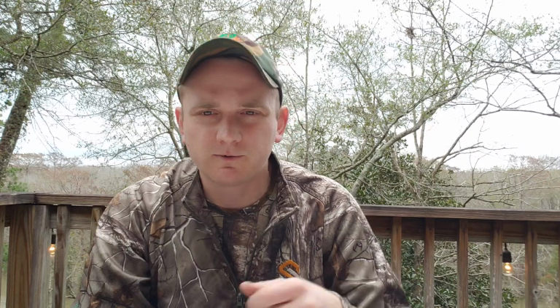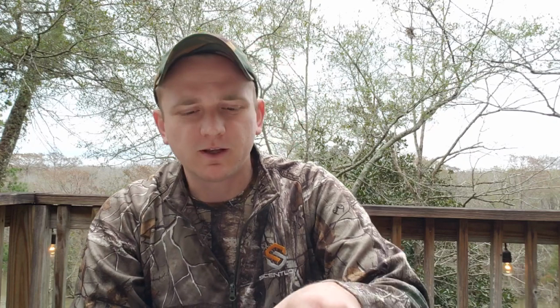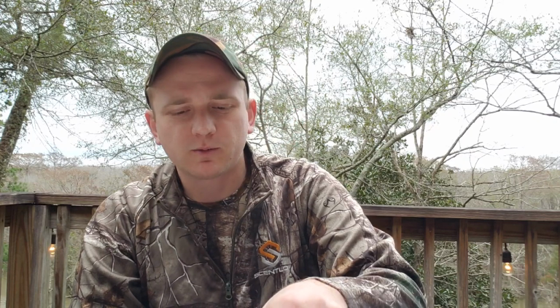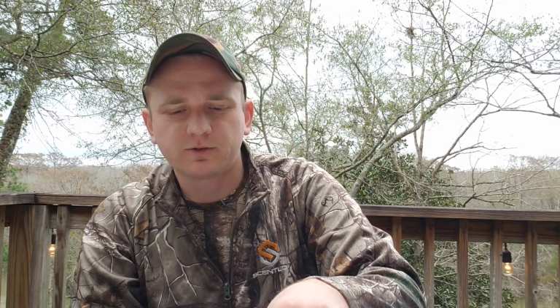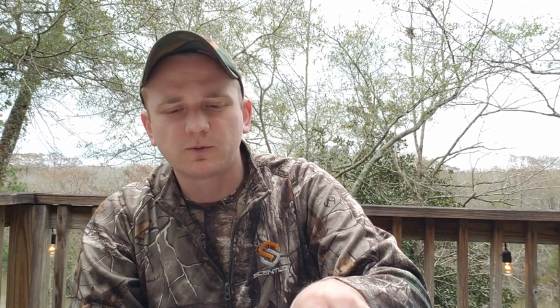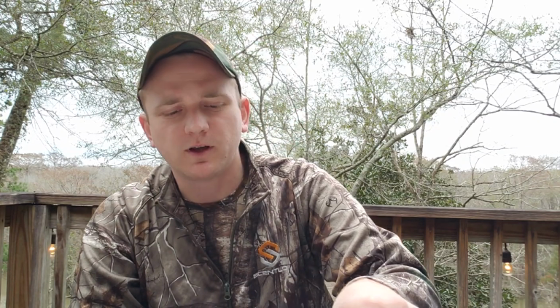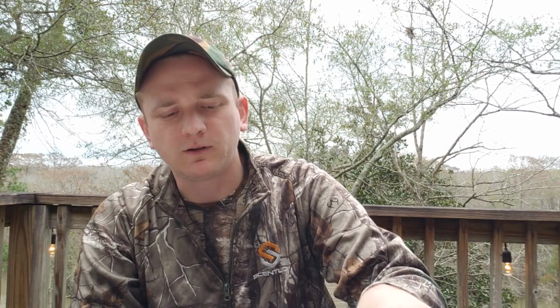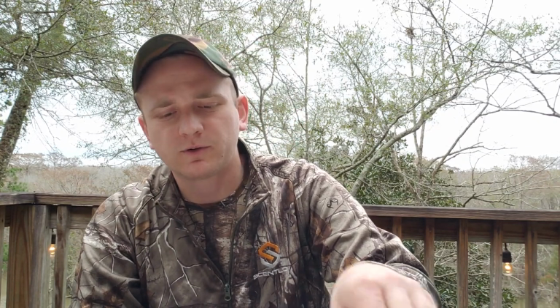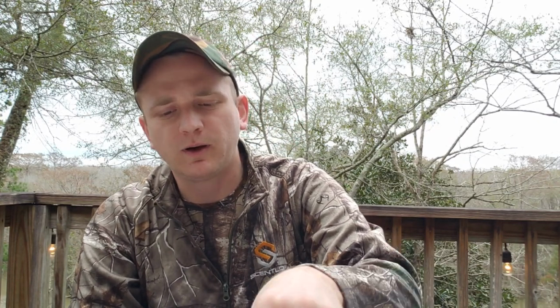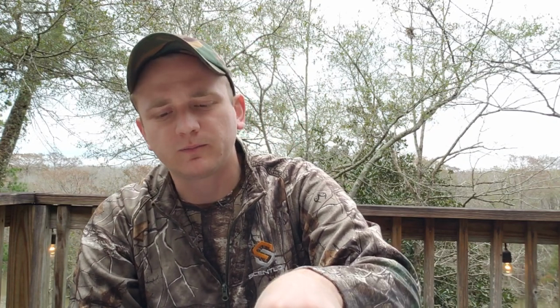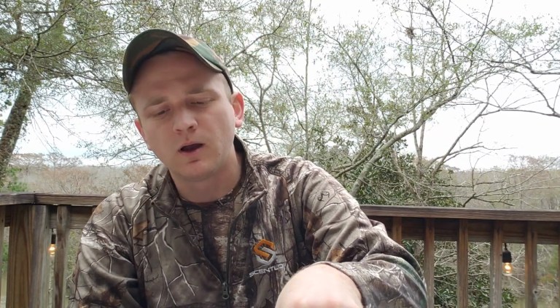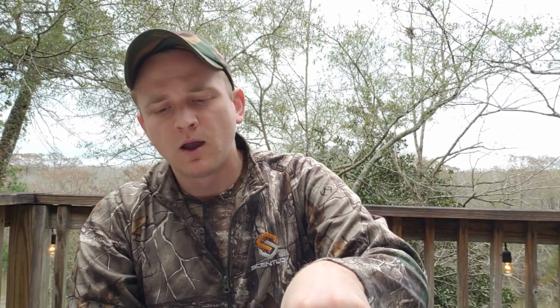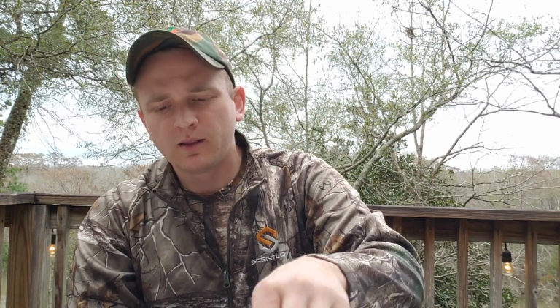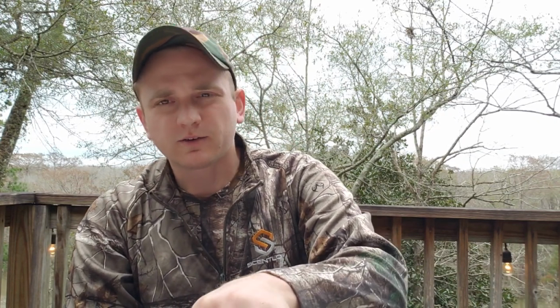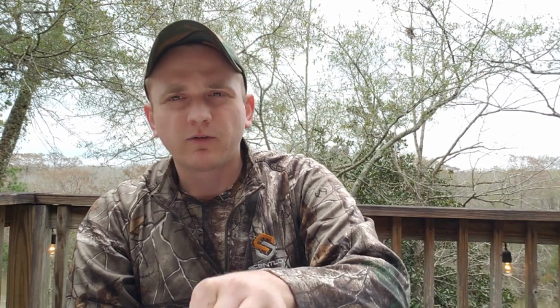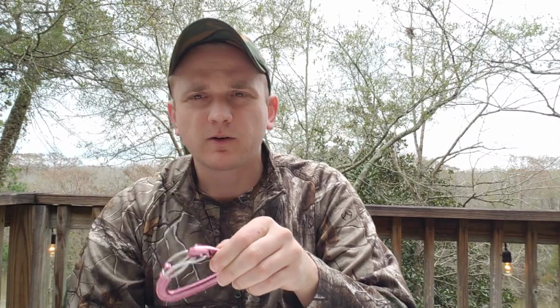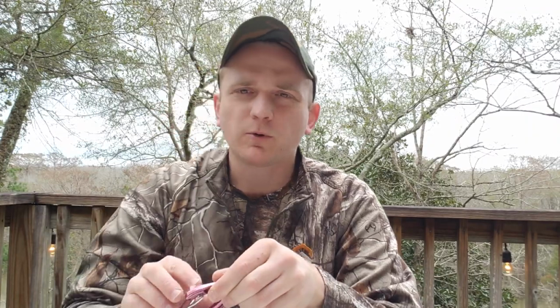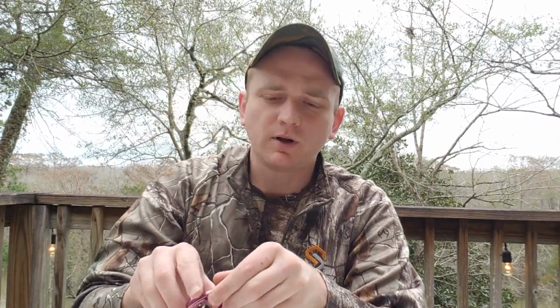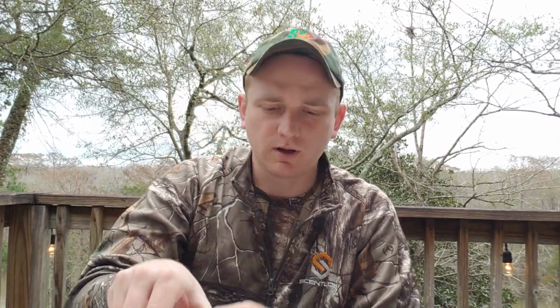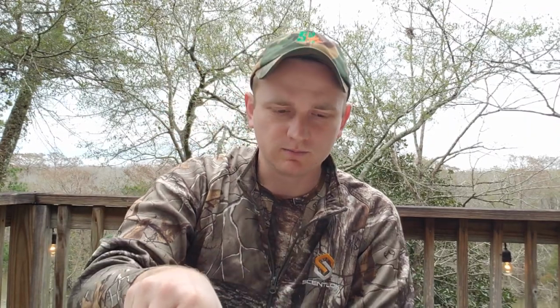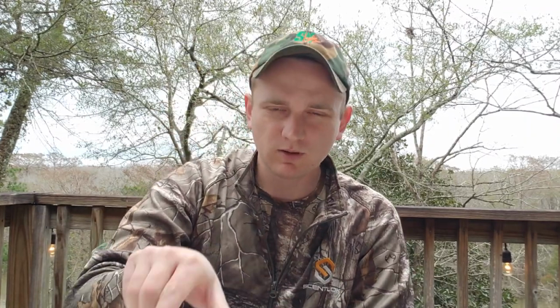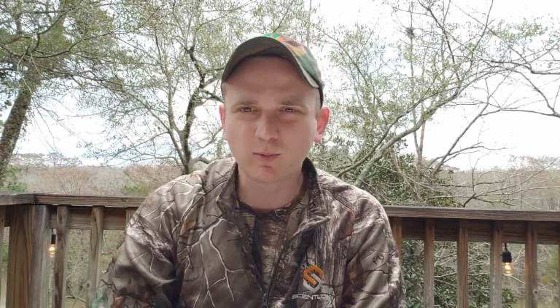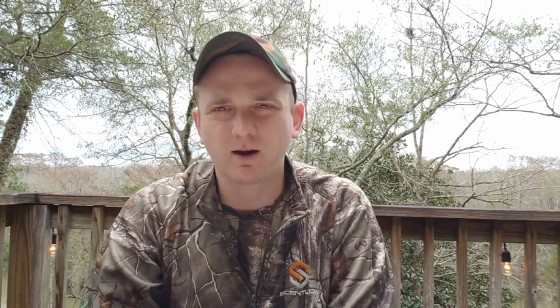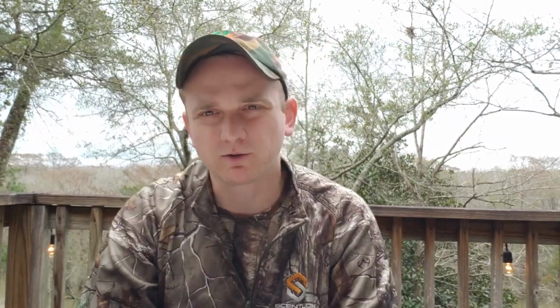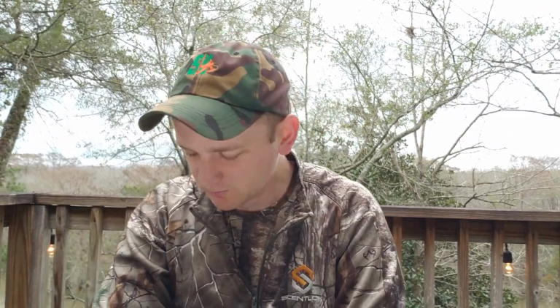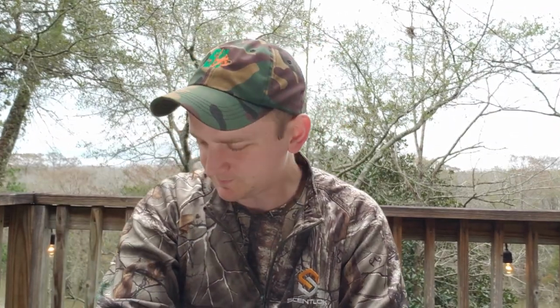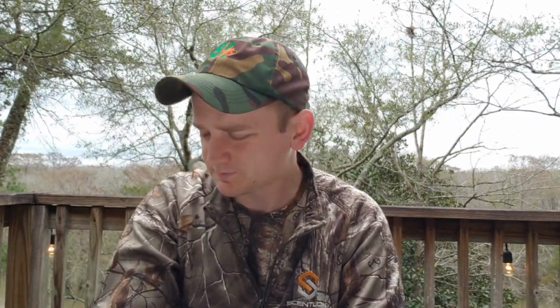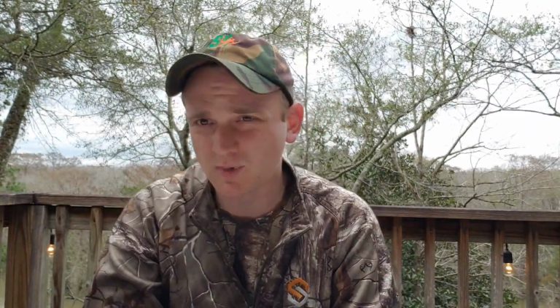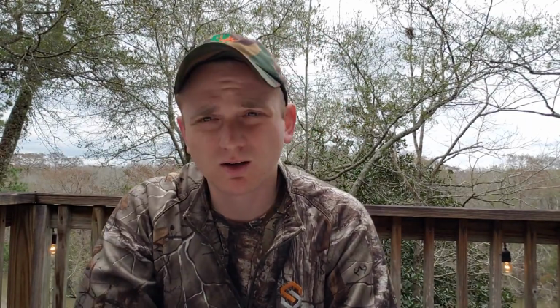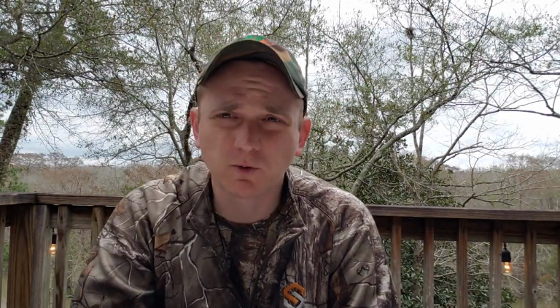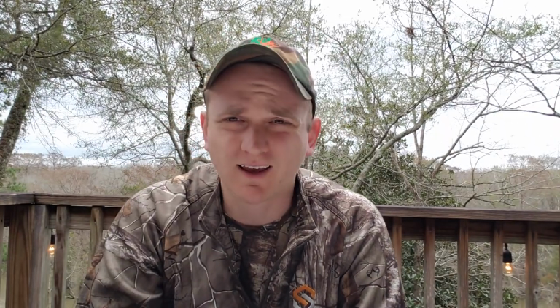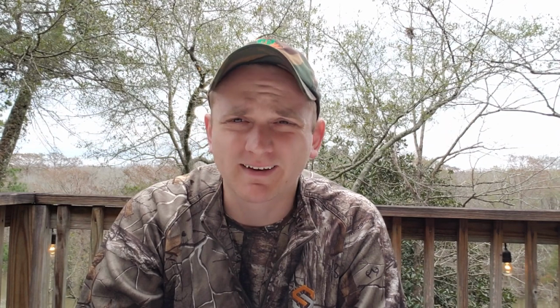Hey guys, Nick the Nutter Buster. Today we're going to talk about something I think is fairly important: carabiners for saddle hunting.